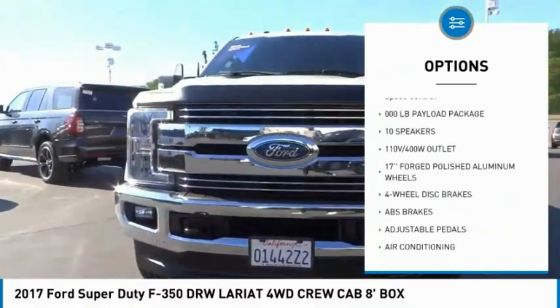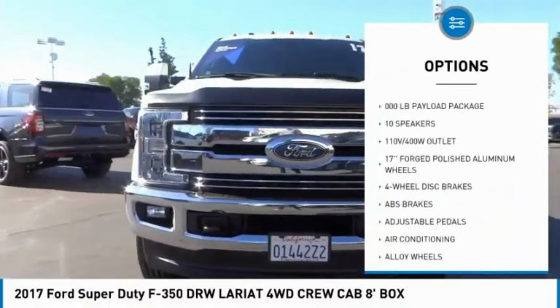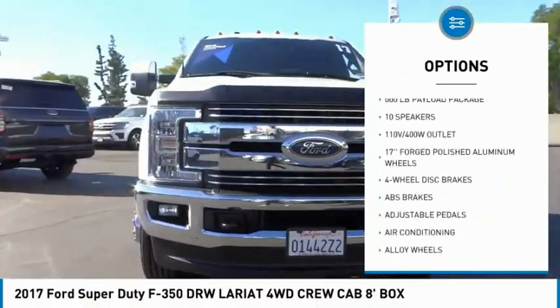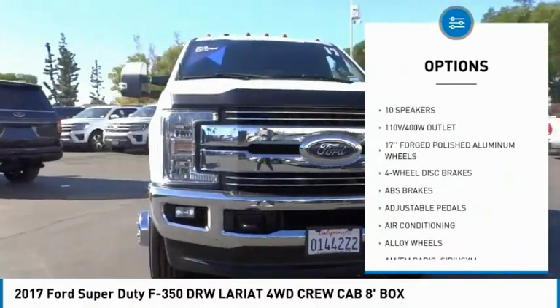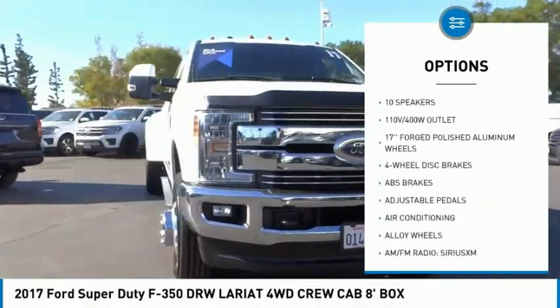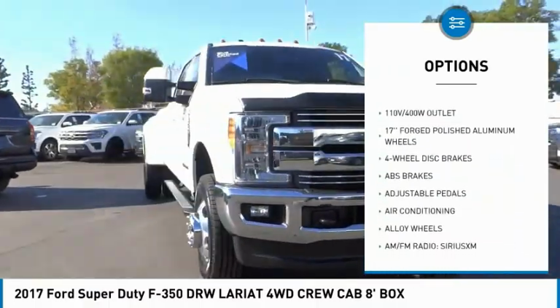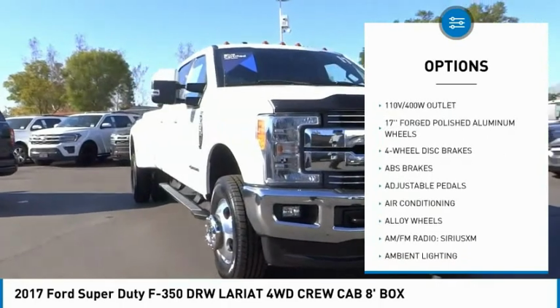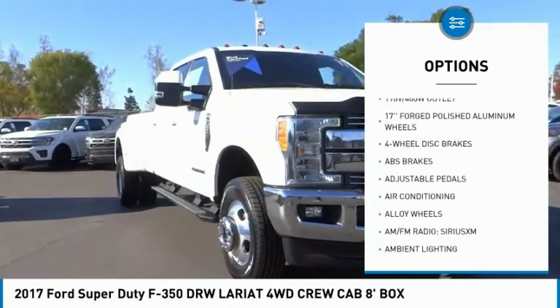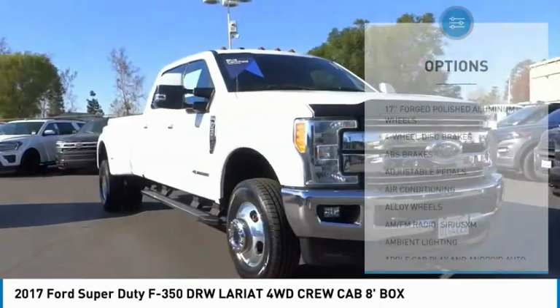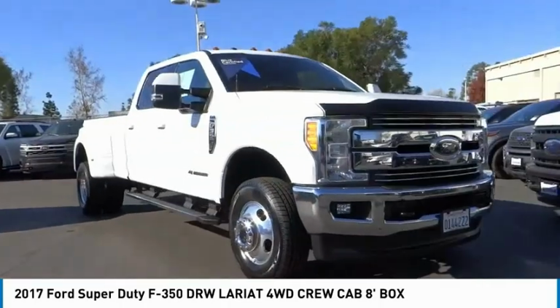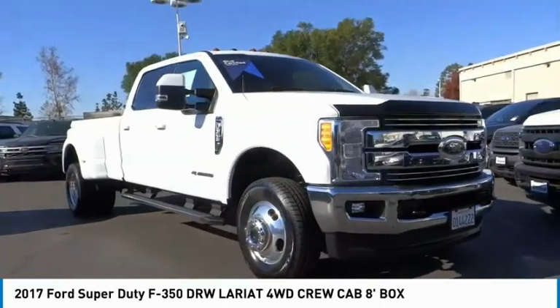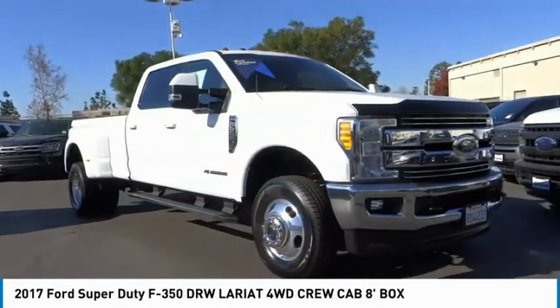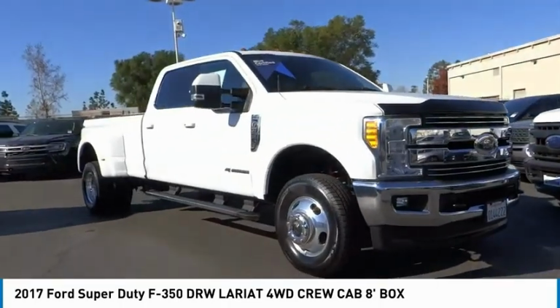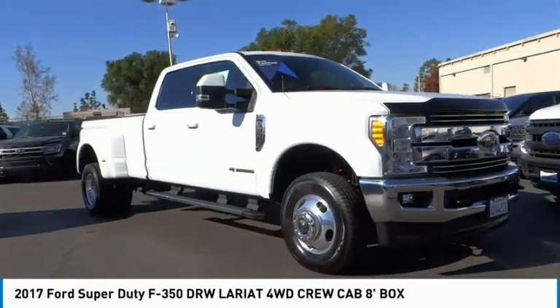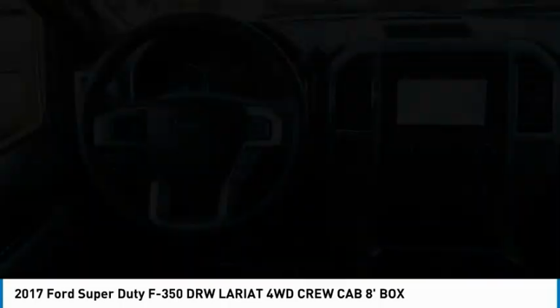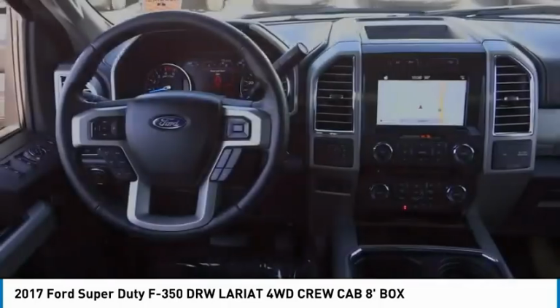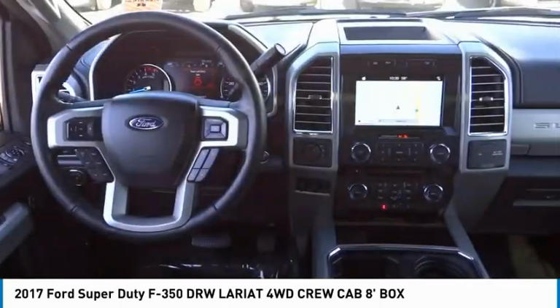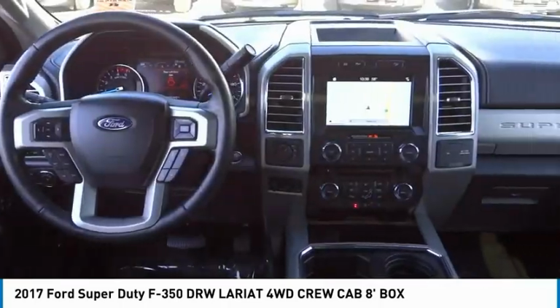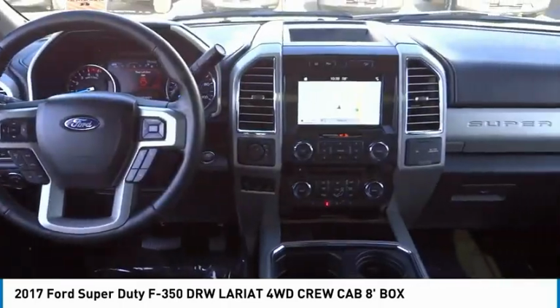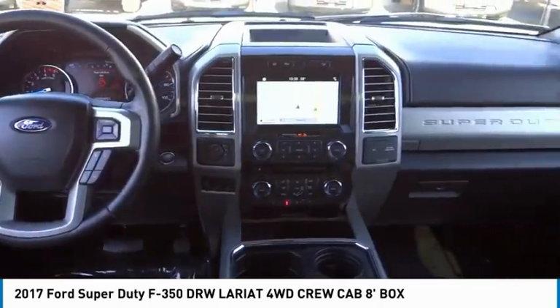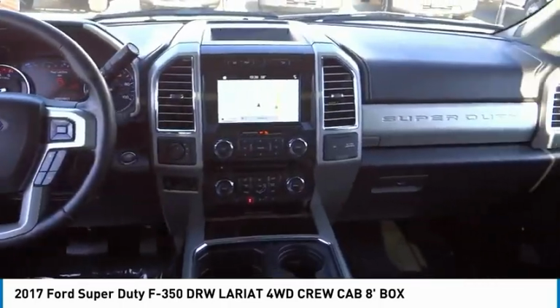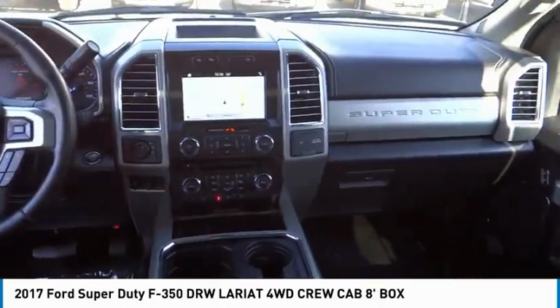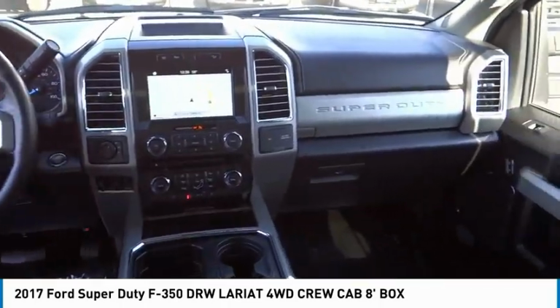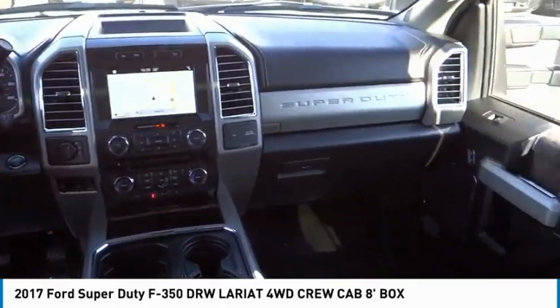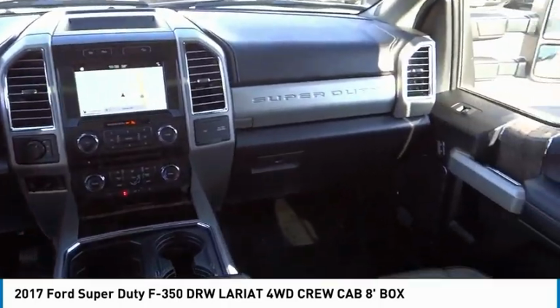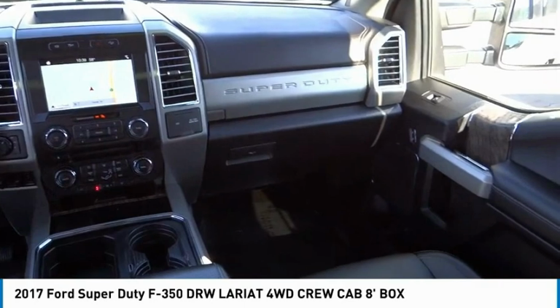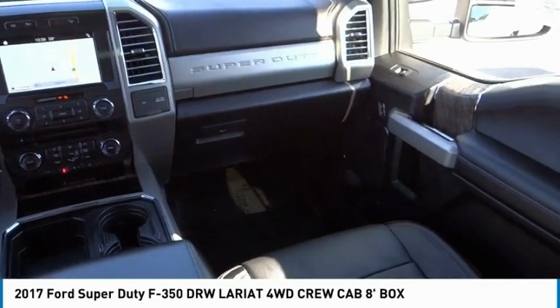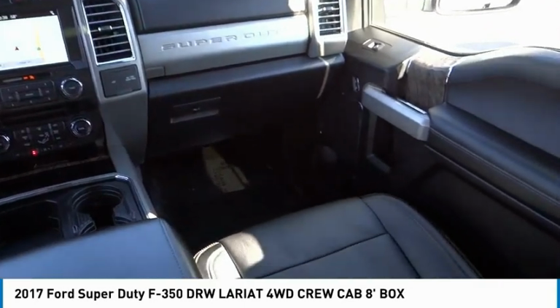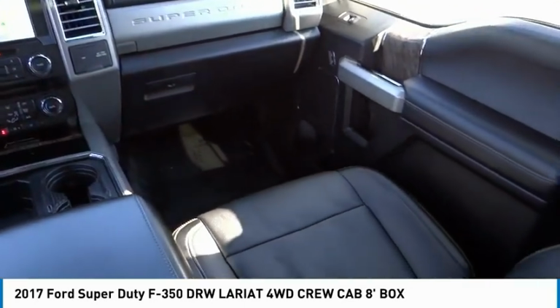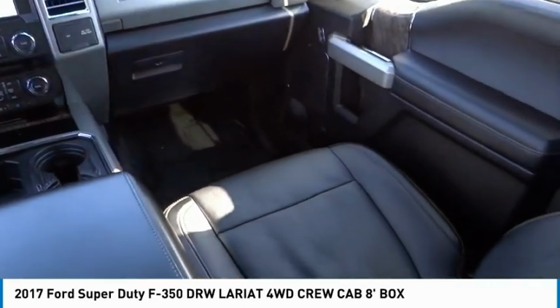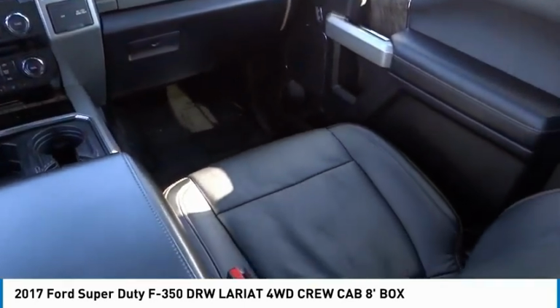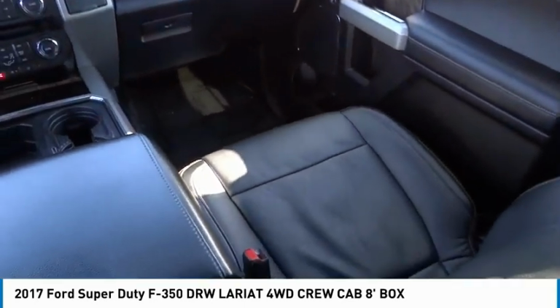Rear step bumper, remote keyless entry, fog lights, ambient lighting, speed control. Your new ride is just a phone call away.